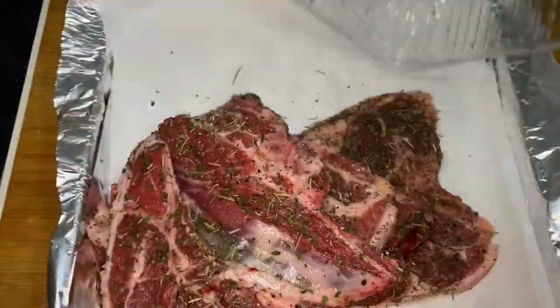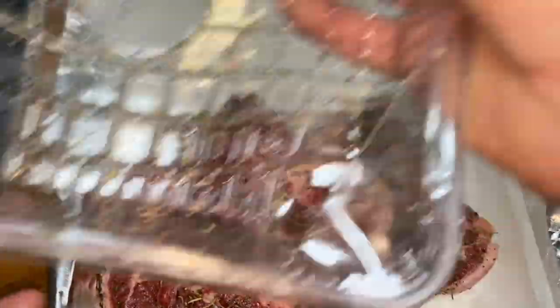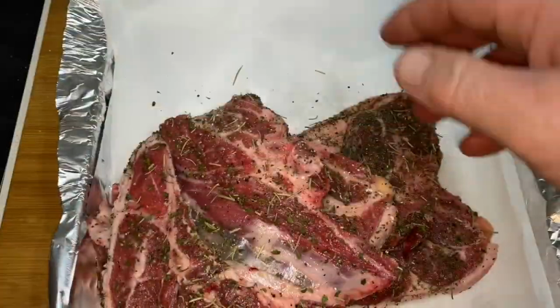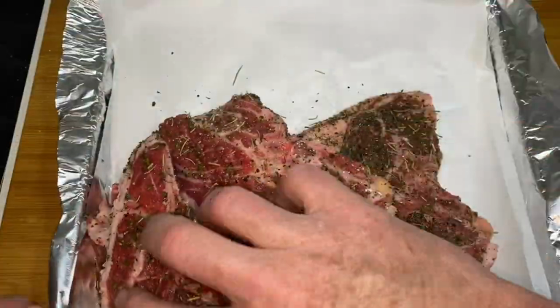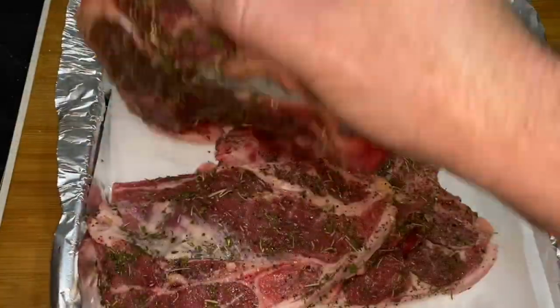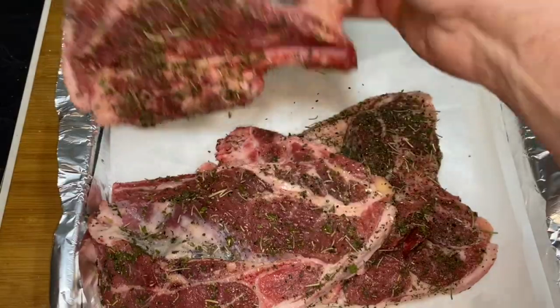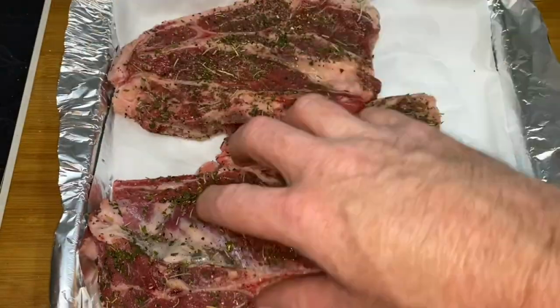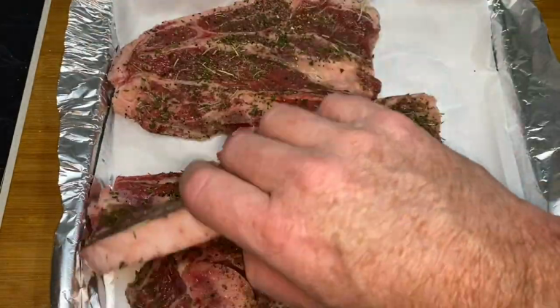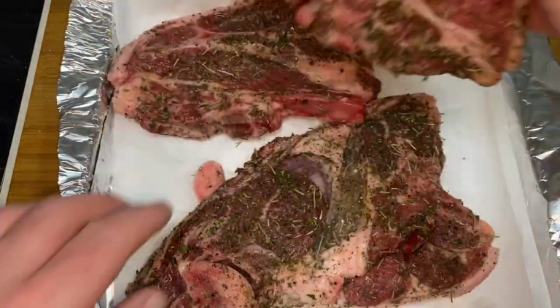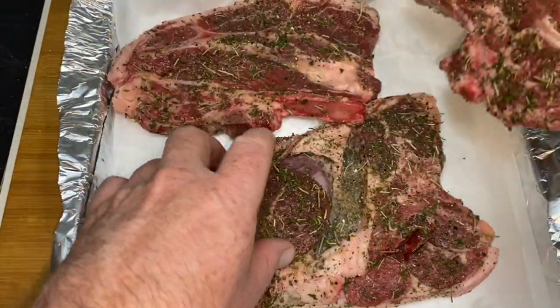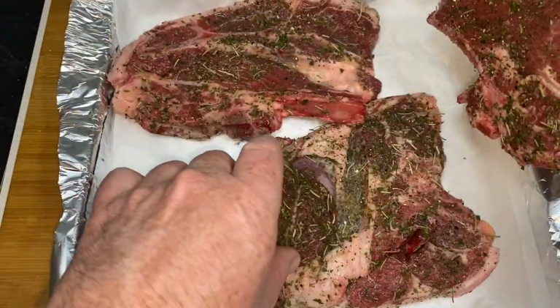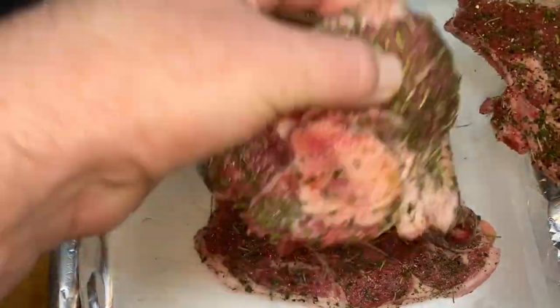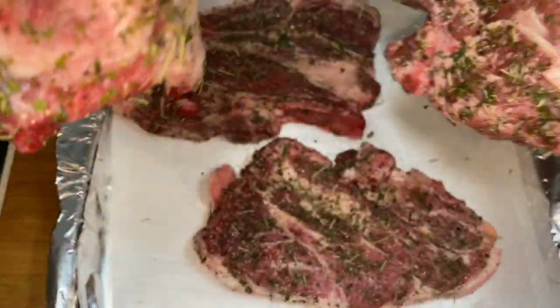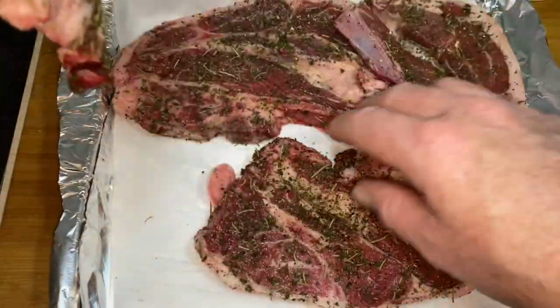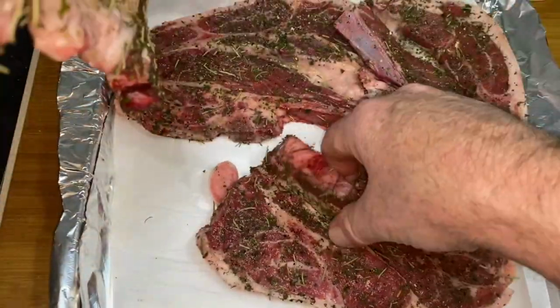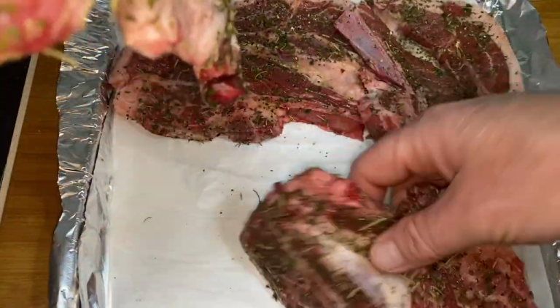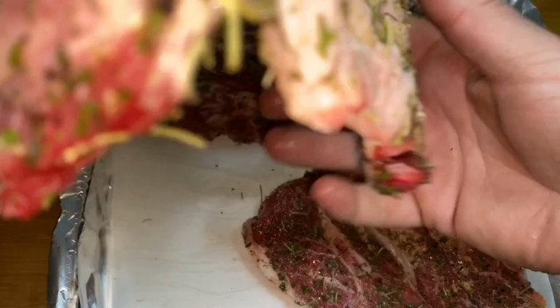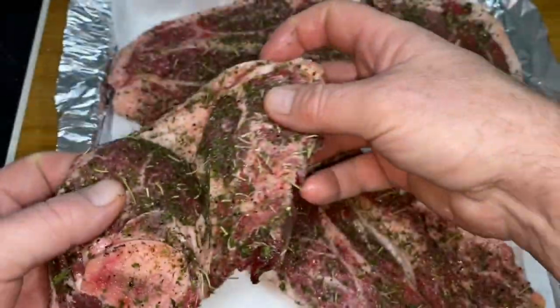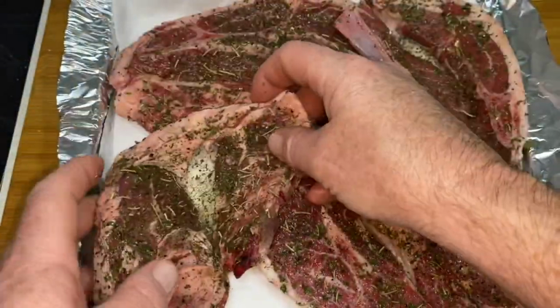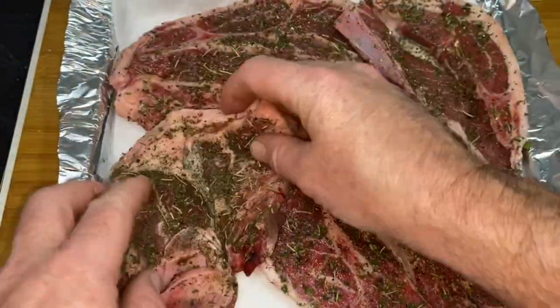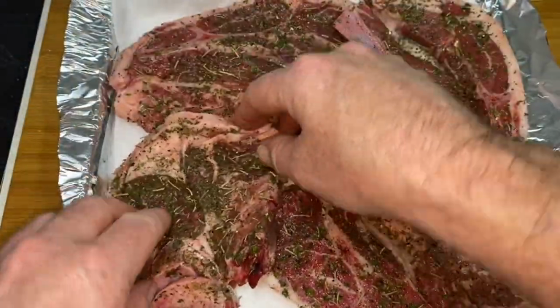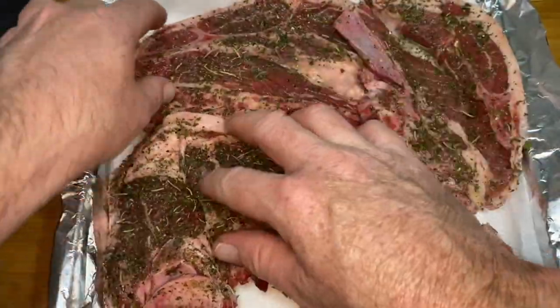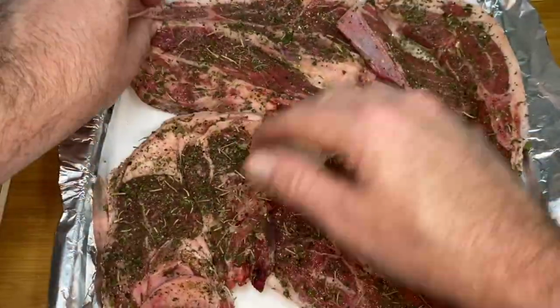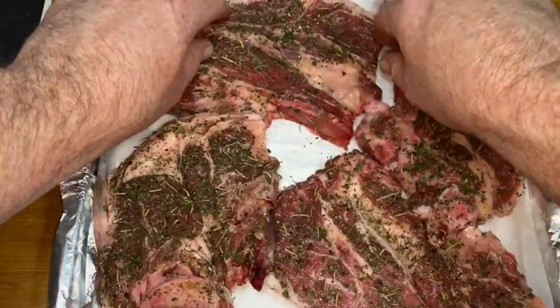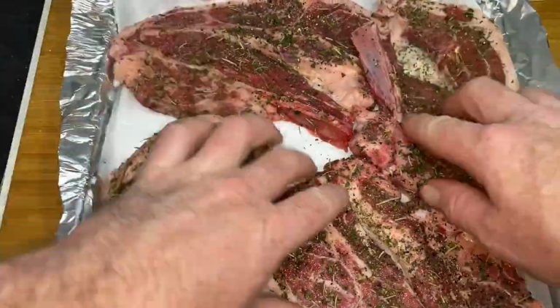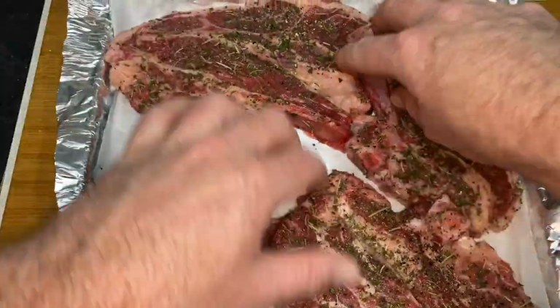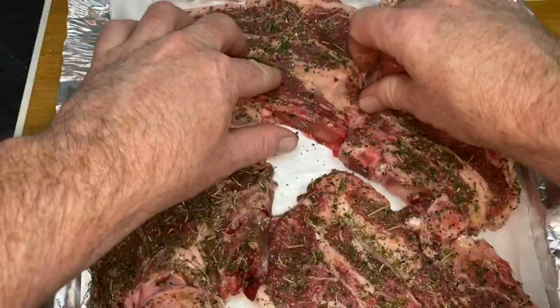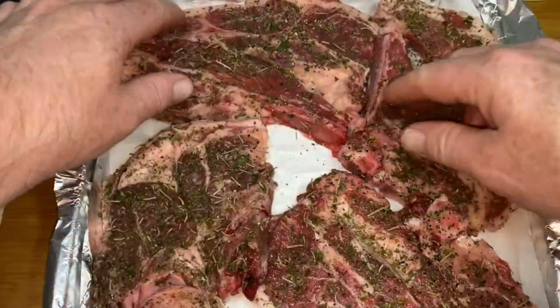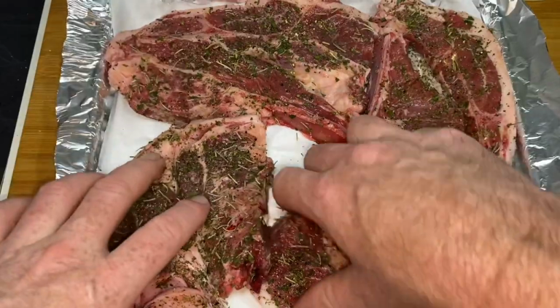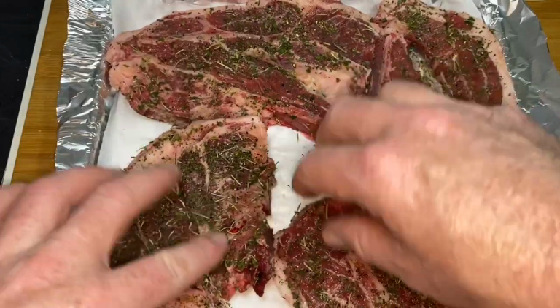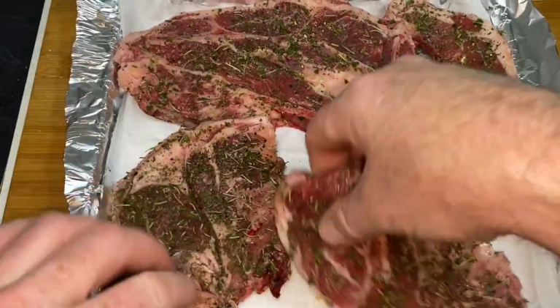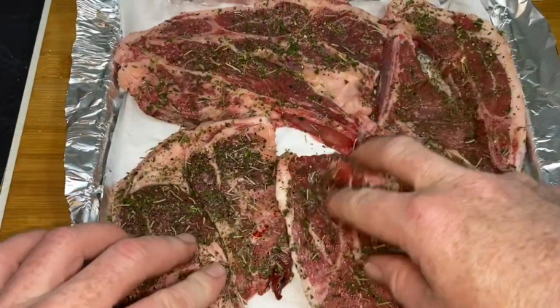Righto, folks, now we're going to gently tip these lamb chops onto my prepared baking tray with the good old greaseproof paper. I love that stuff. And we're going to chuck it in the oven. Now for some salad.